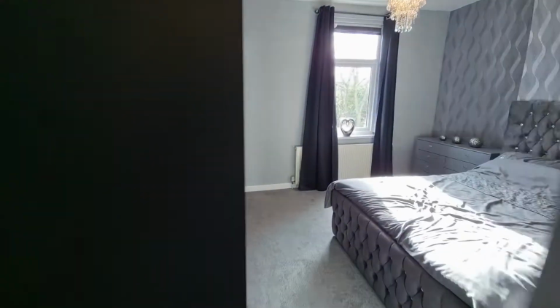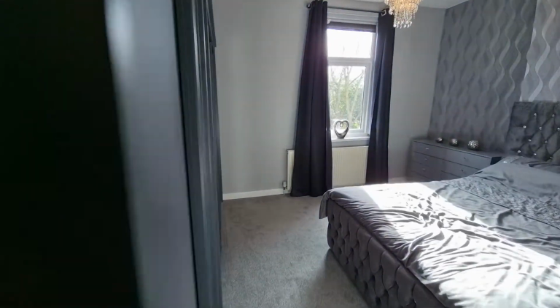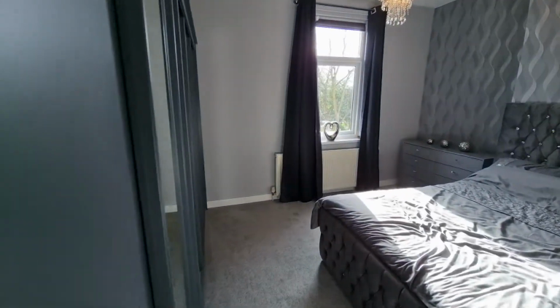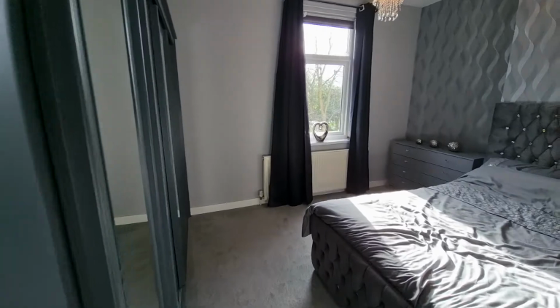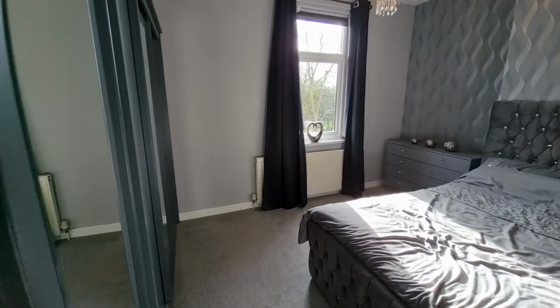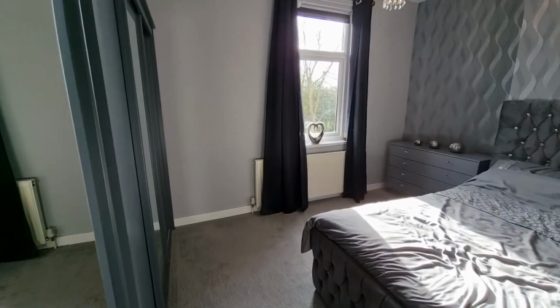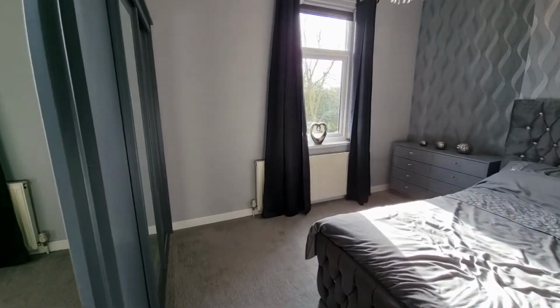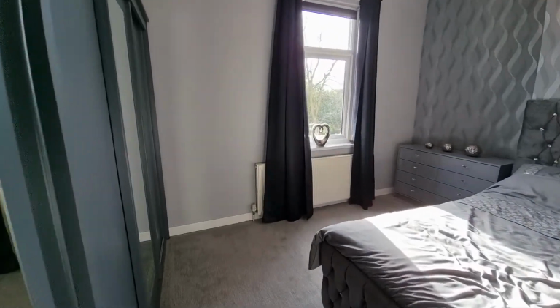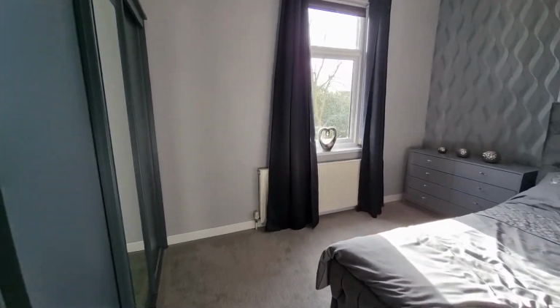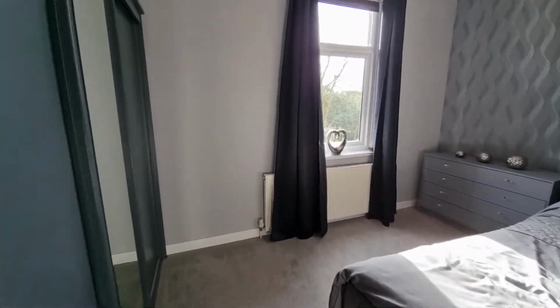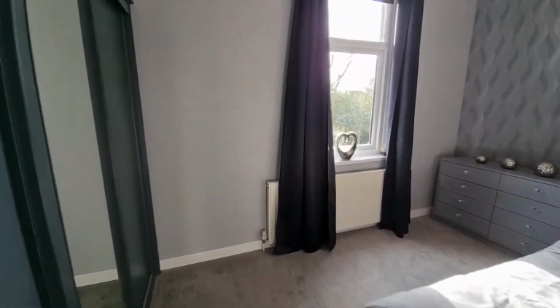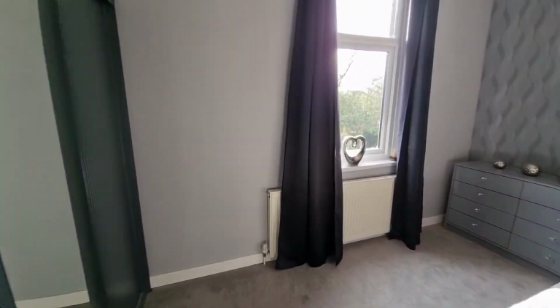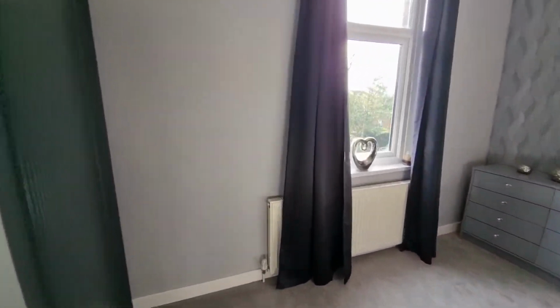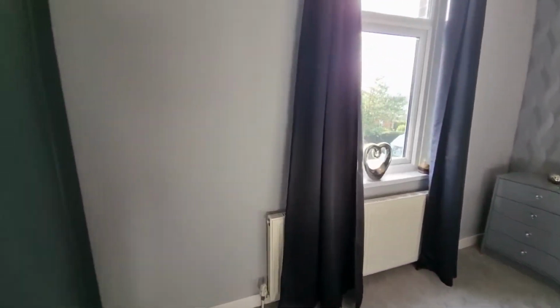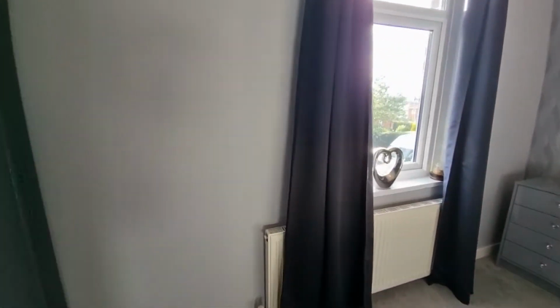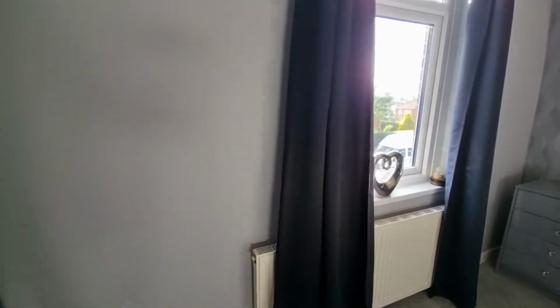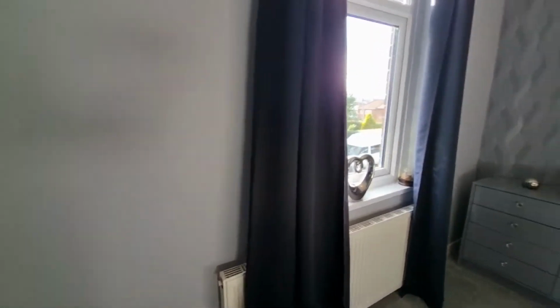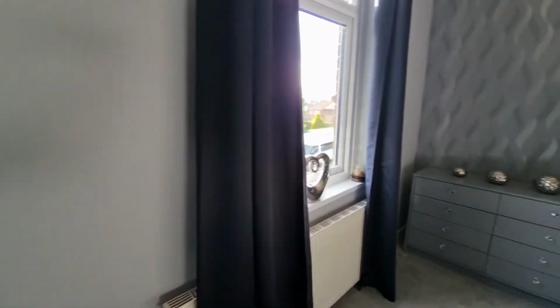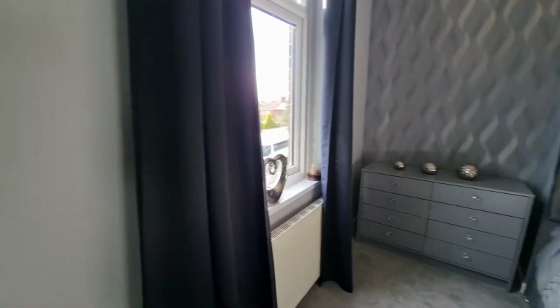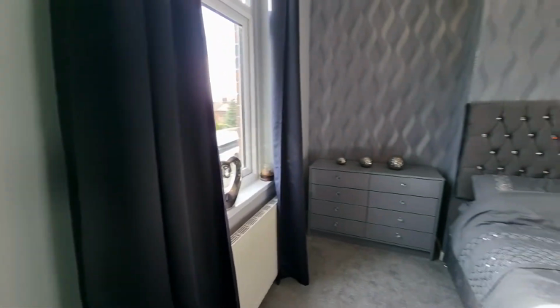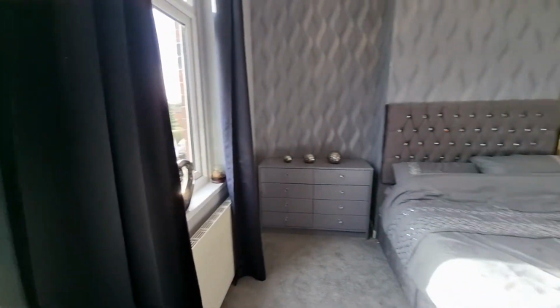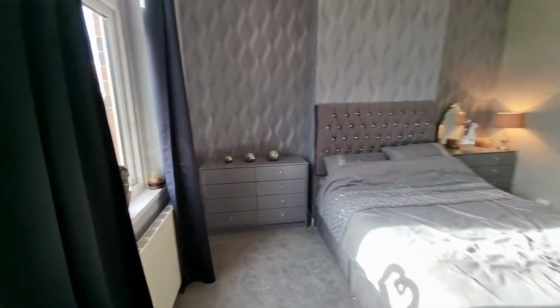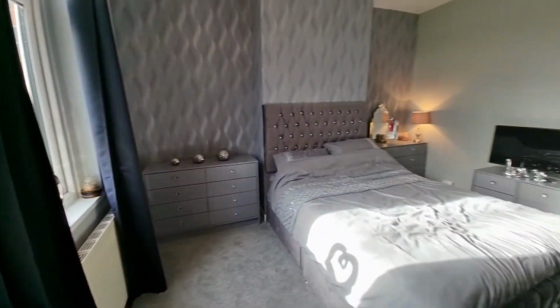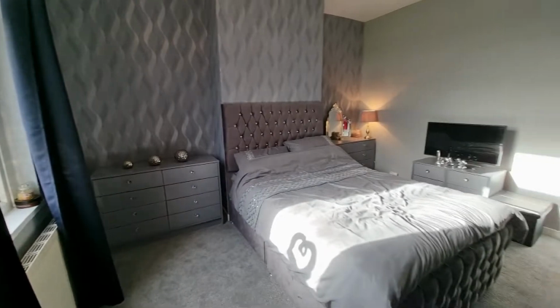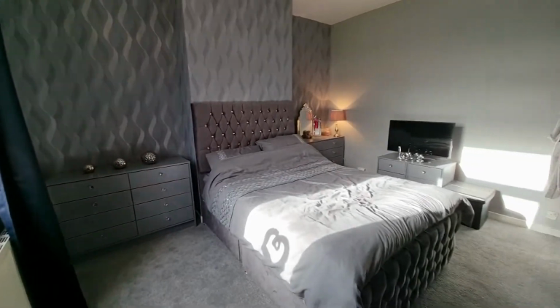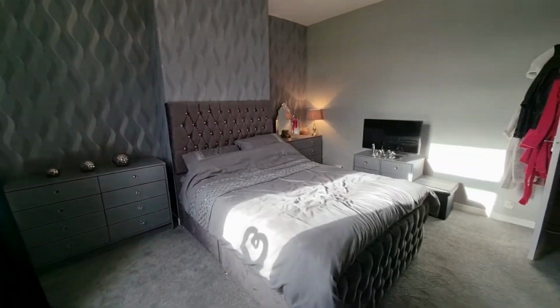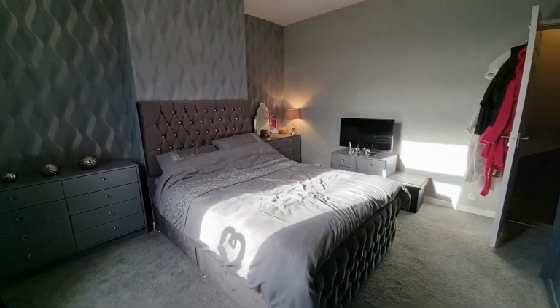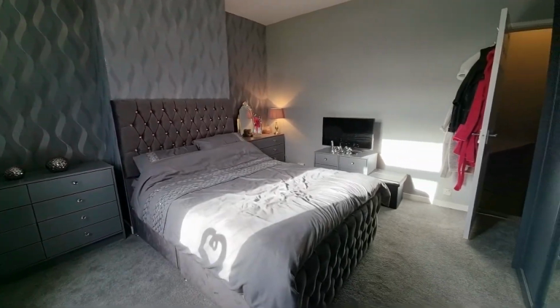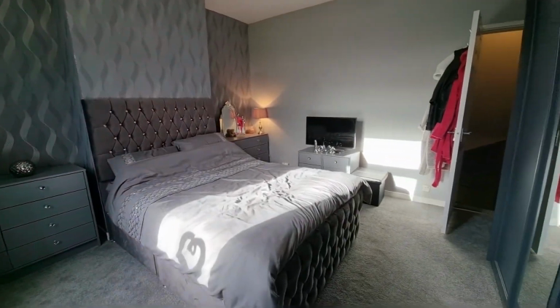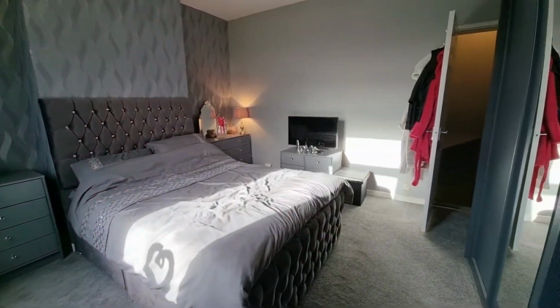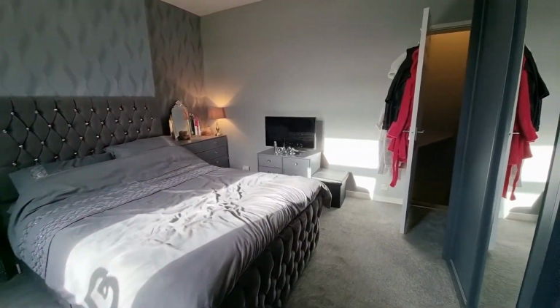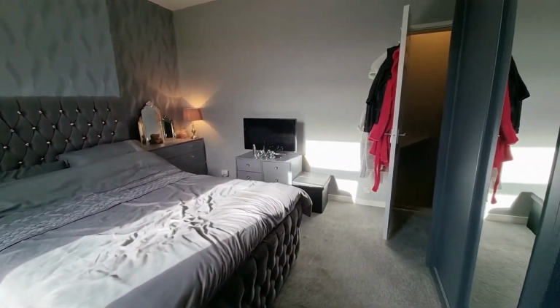As we go onto the first floor, there are two bedrooms and then also on that floor is a really nice modern bathroom.